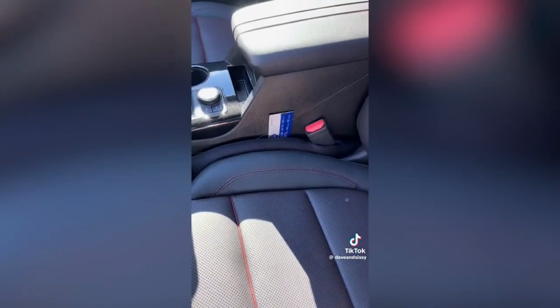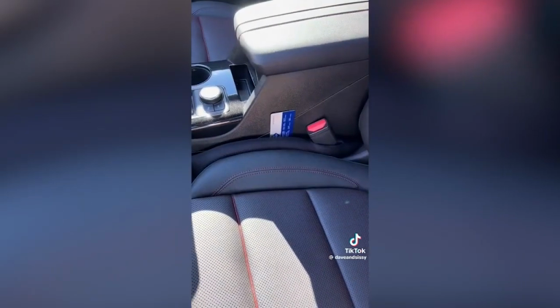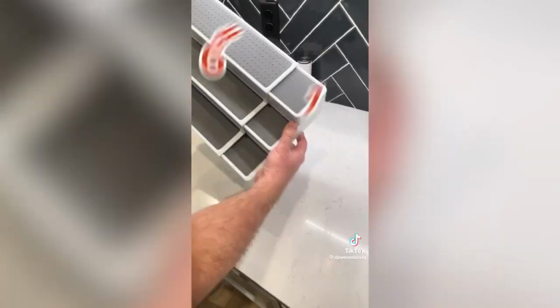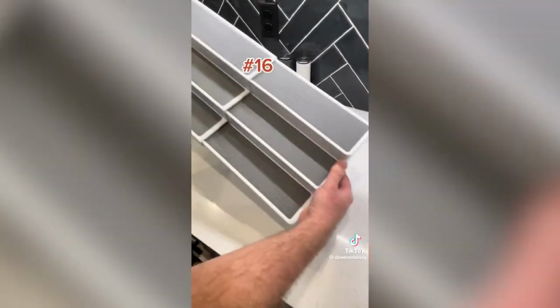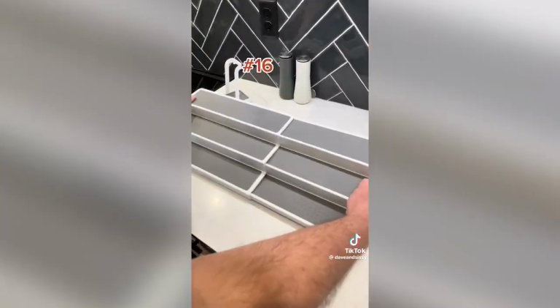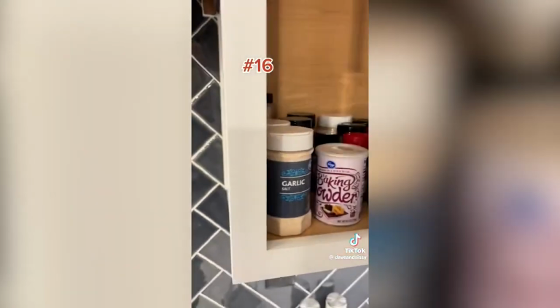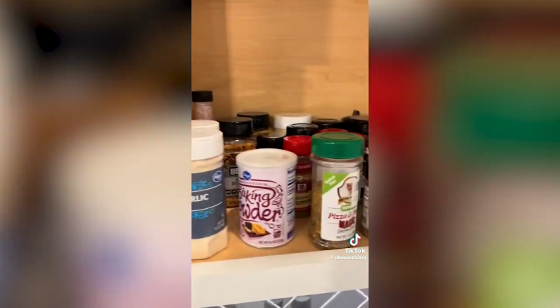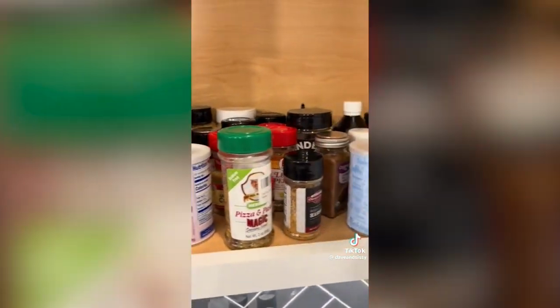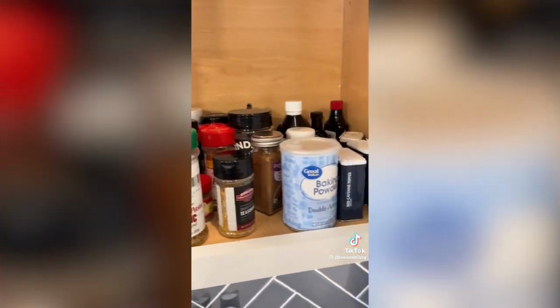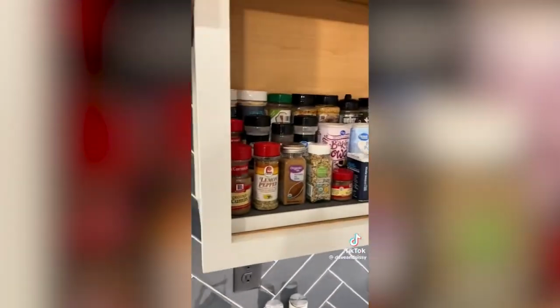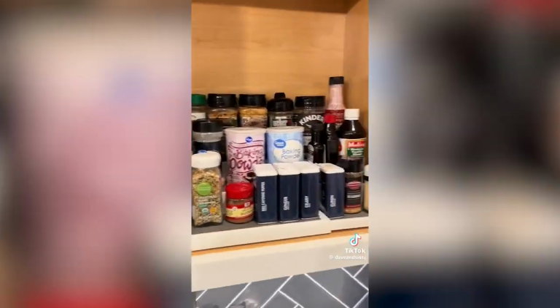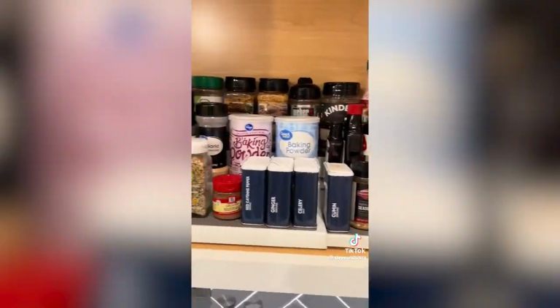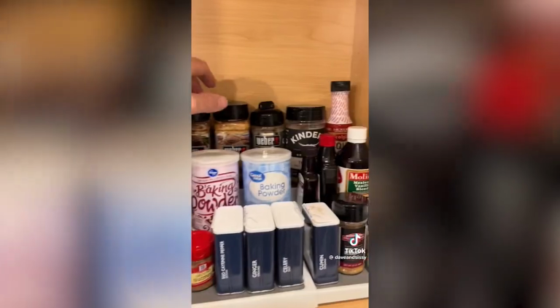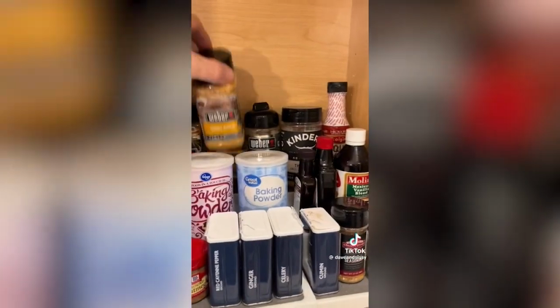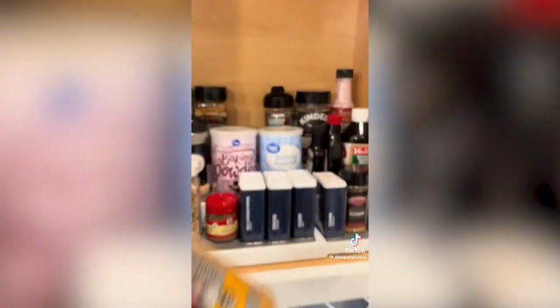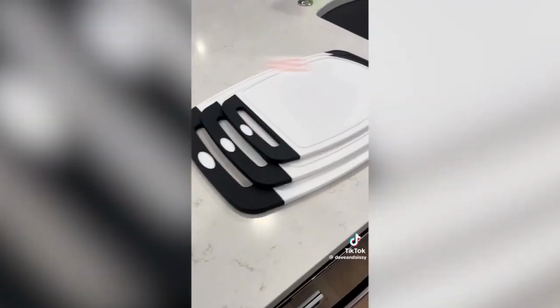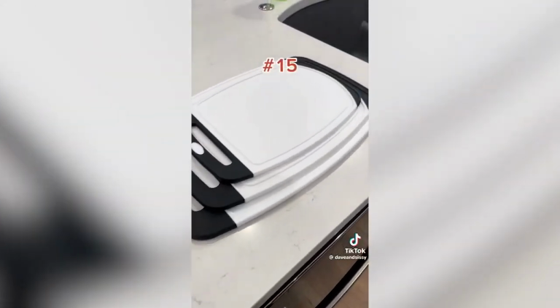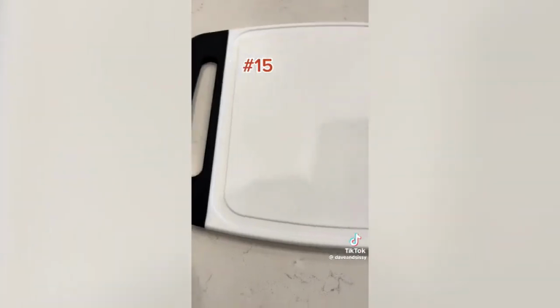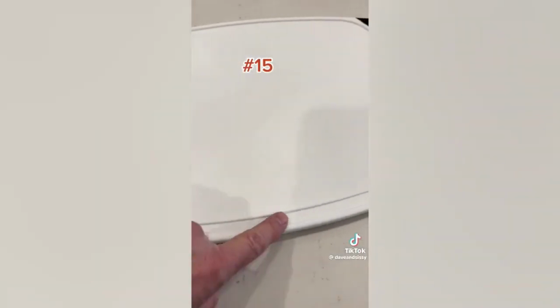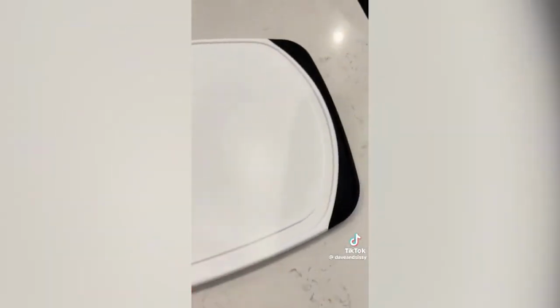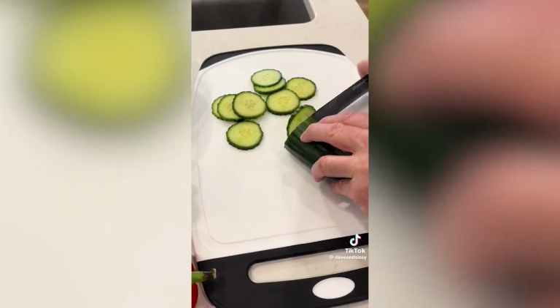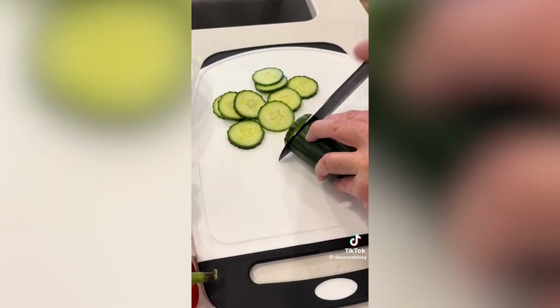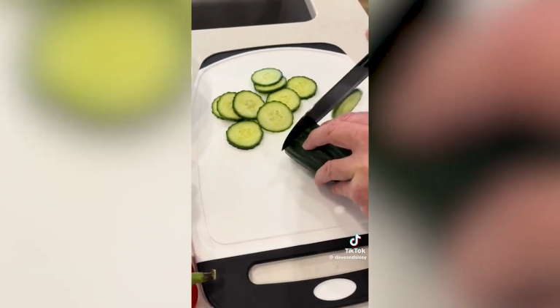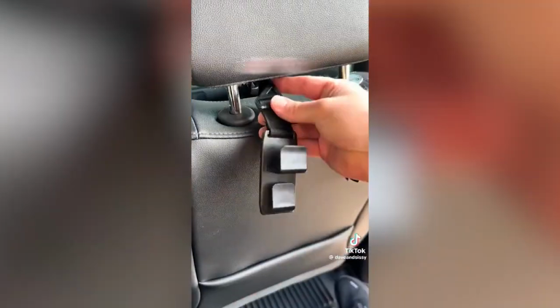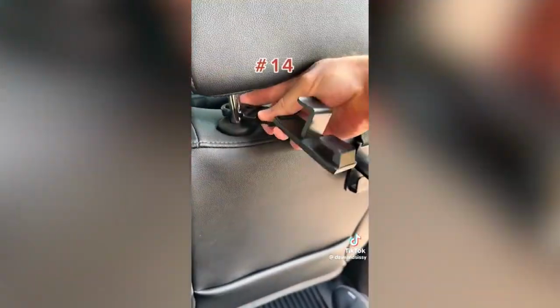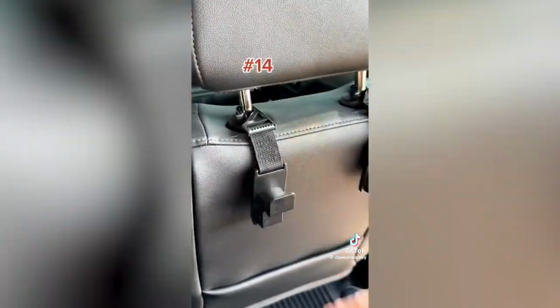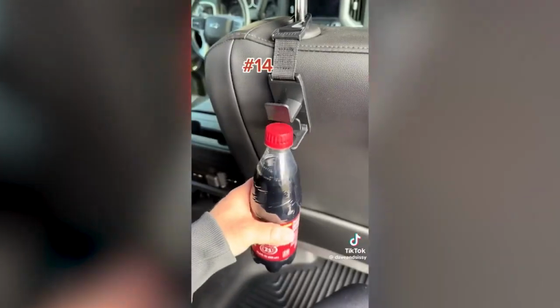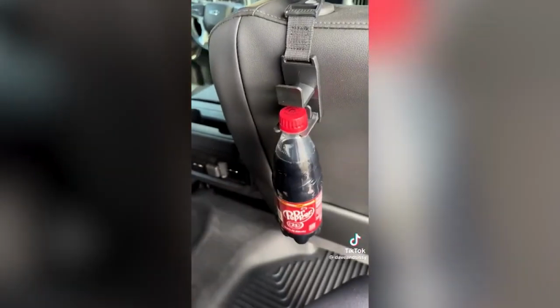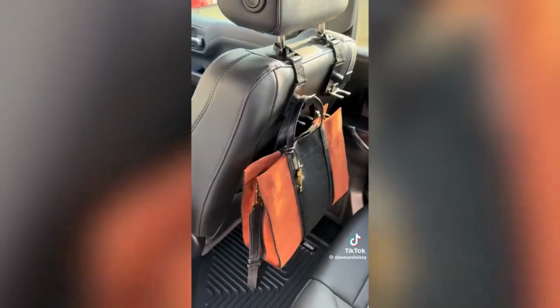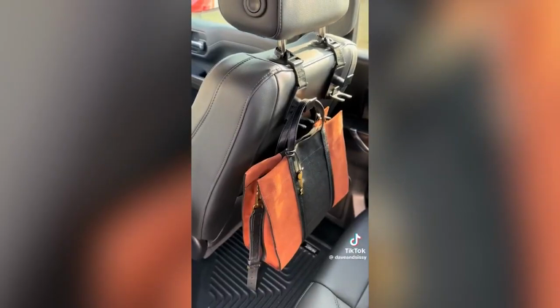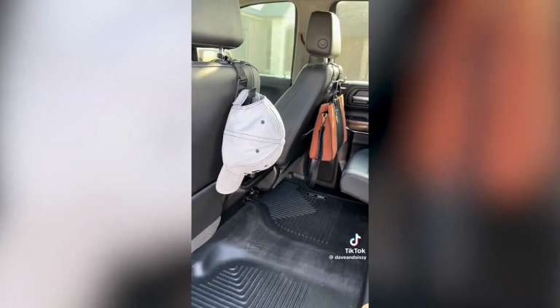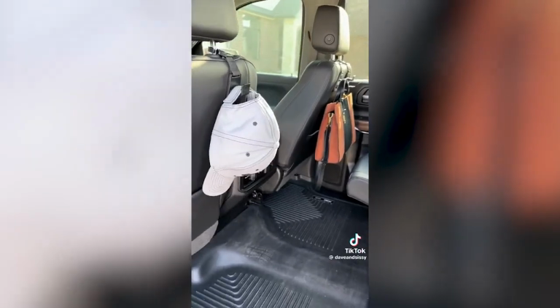This spice rack turned our messy spice cabinet into an organized choir of tasty additions. A set of three great cutting boards with a juice groove and non-slip border. These magic headrest hooks for hanging valuables in cars, keeping them off the floor and in safe reach.